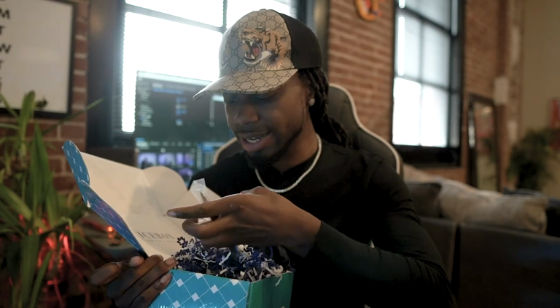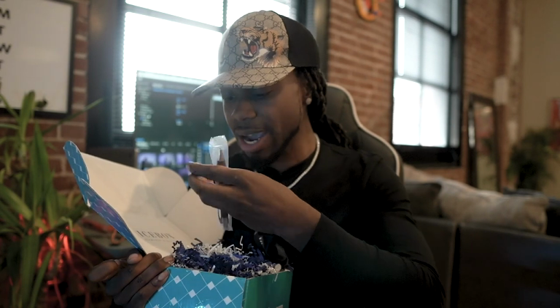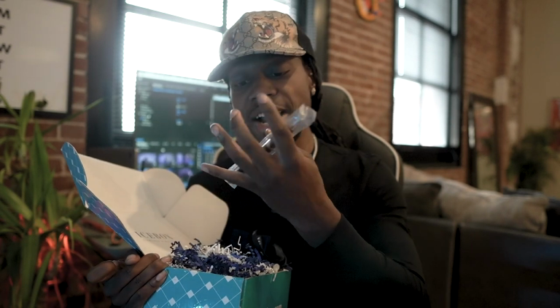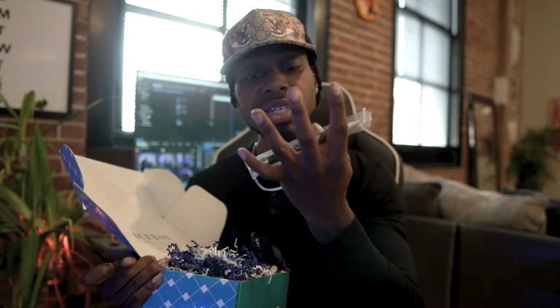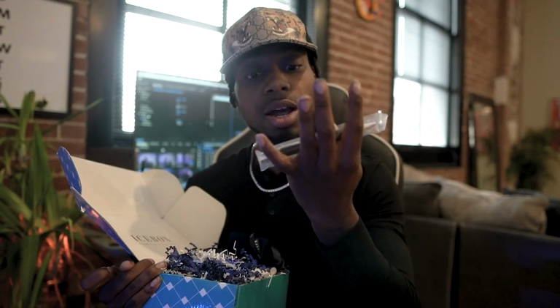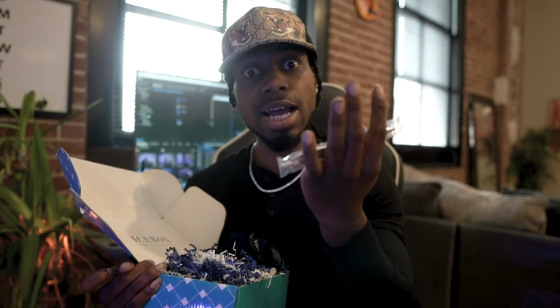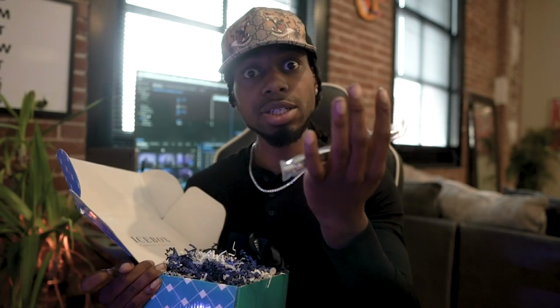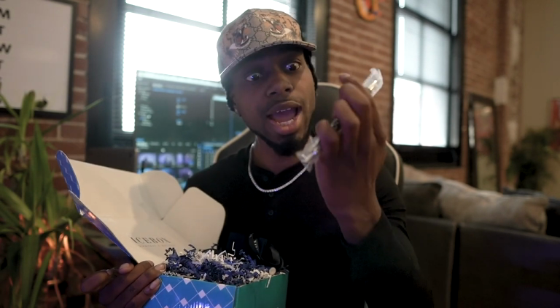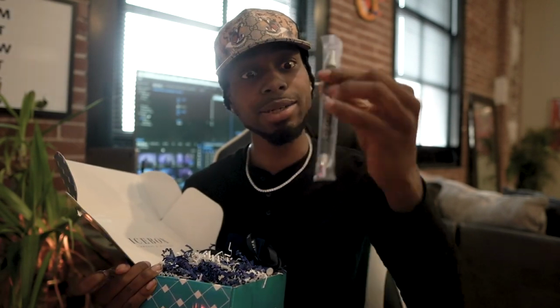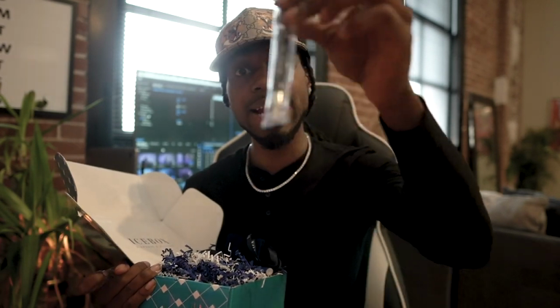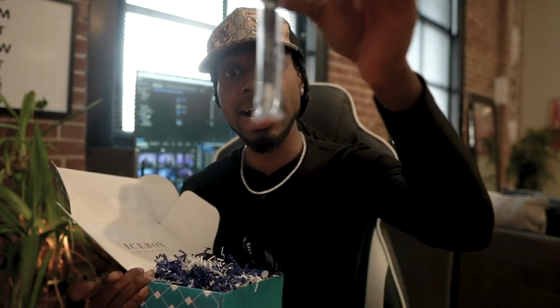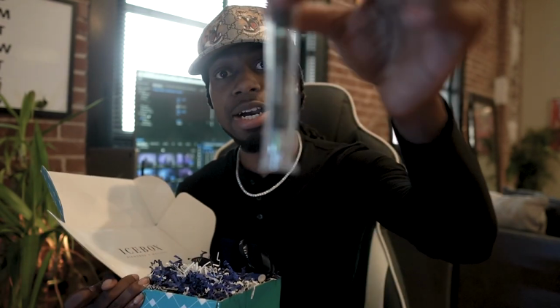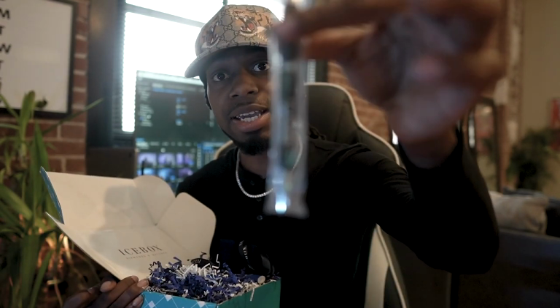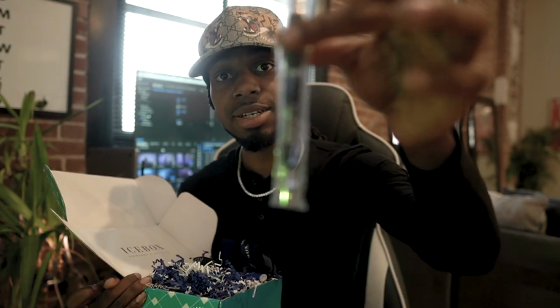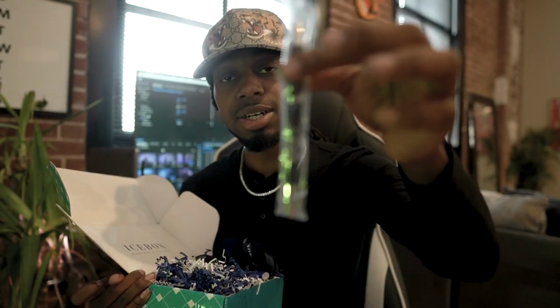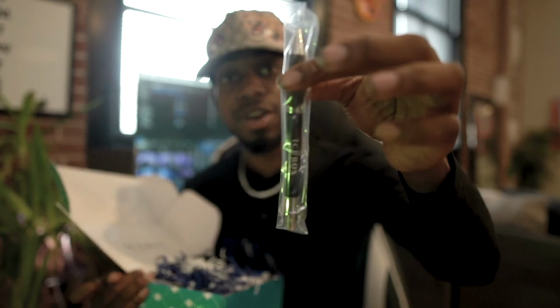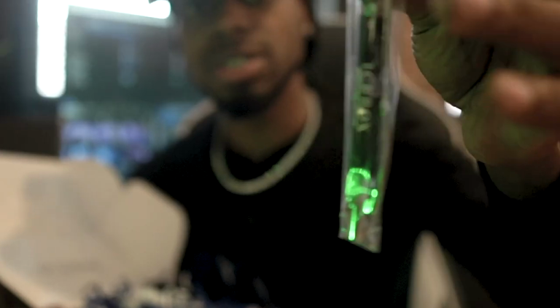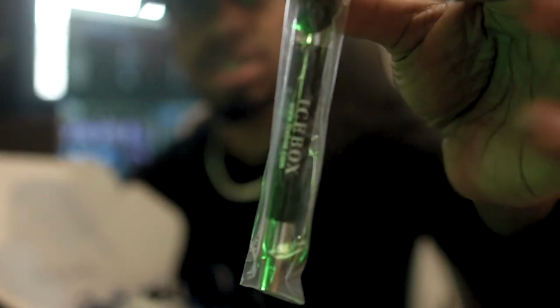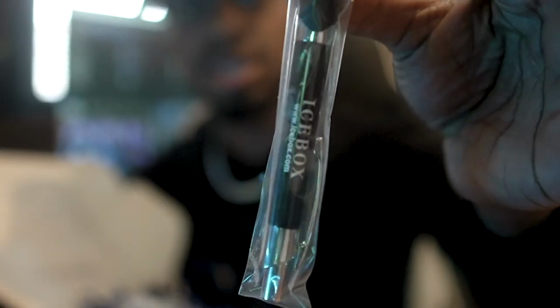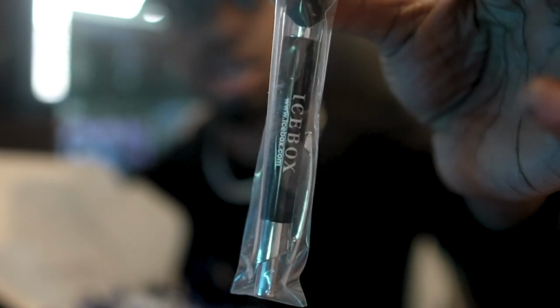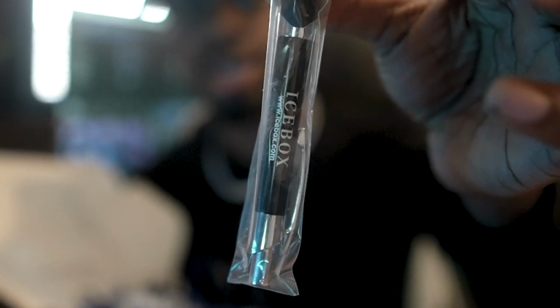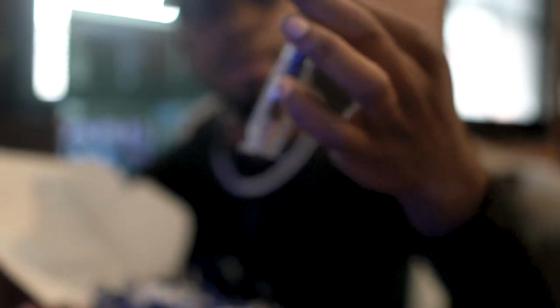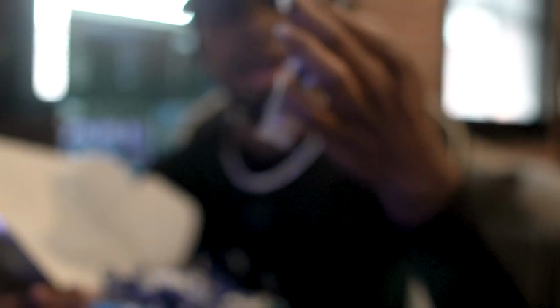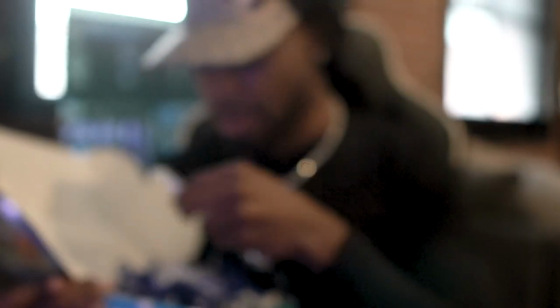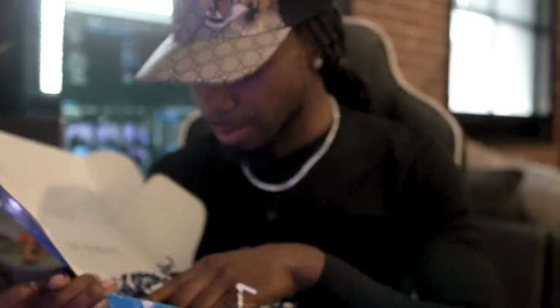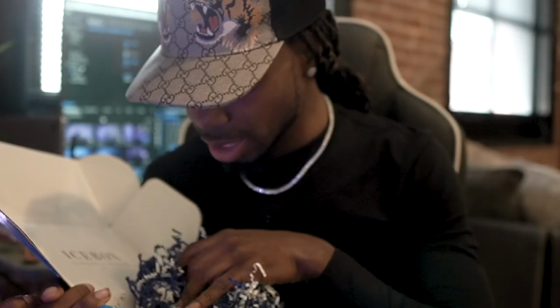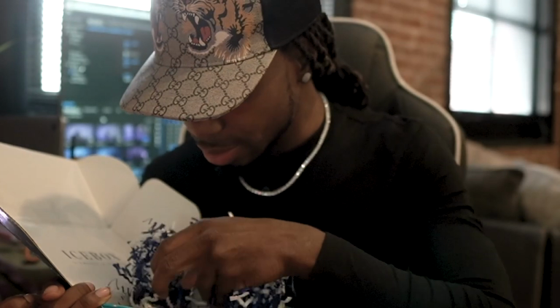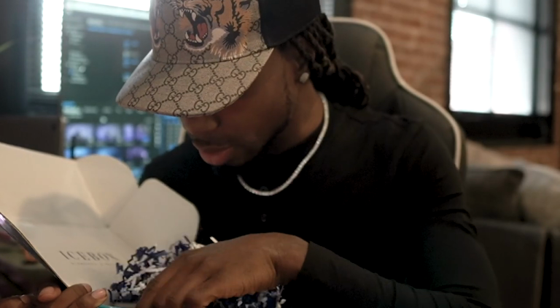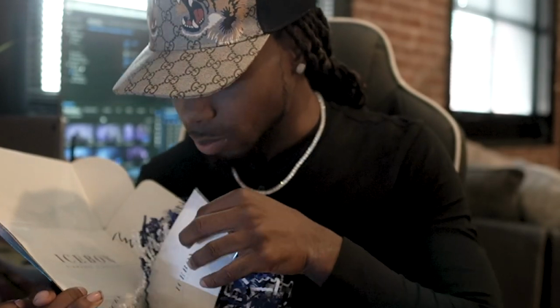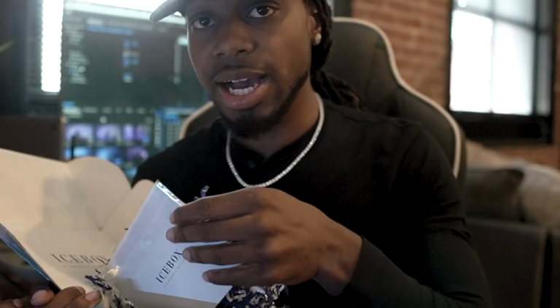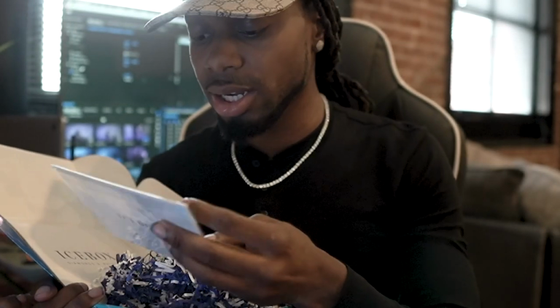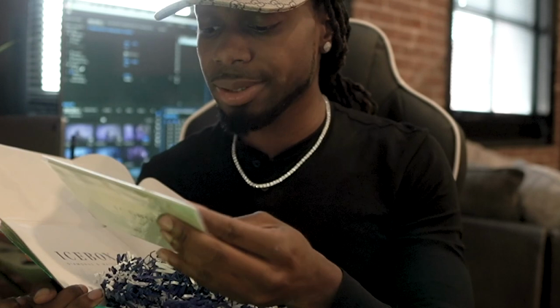God damn, I ain't know Icebox had all this type of stuff. Damn, they got an Icebox pen. And we got a...